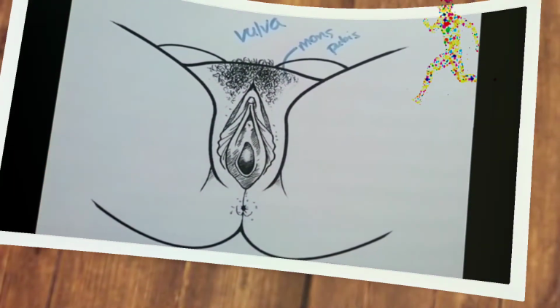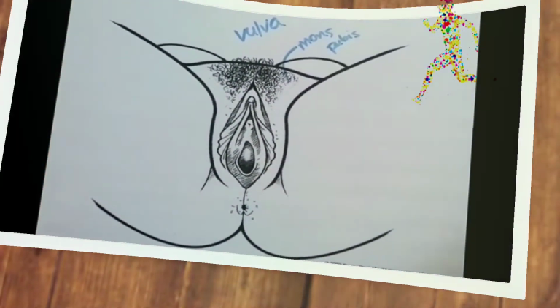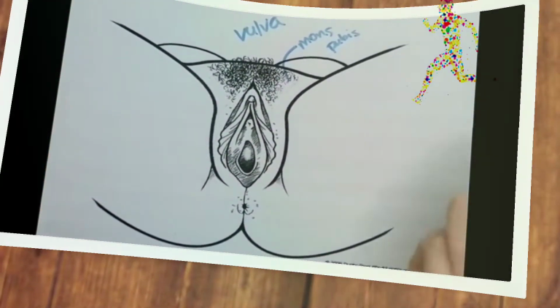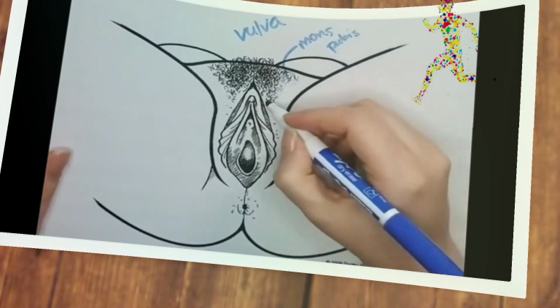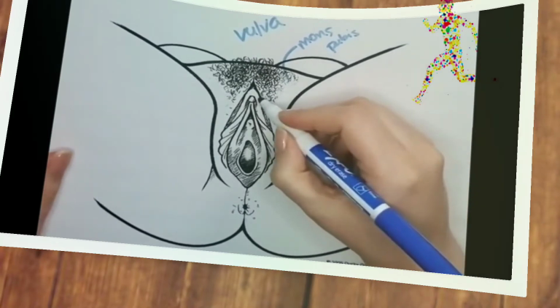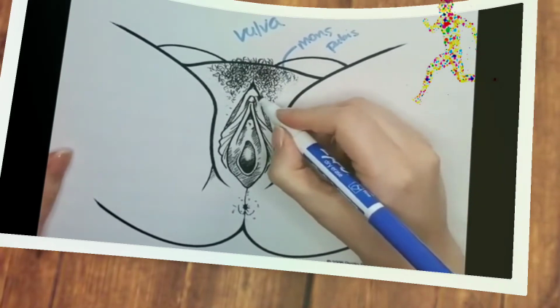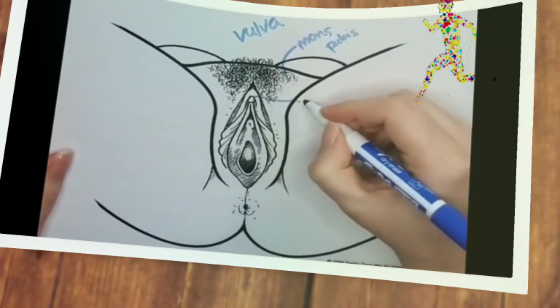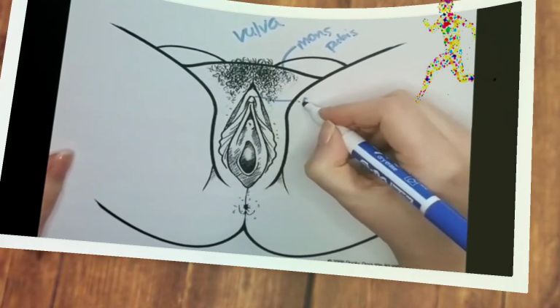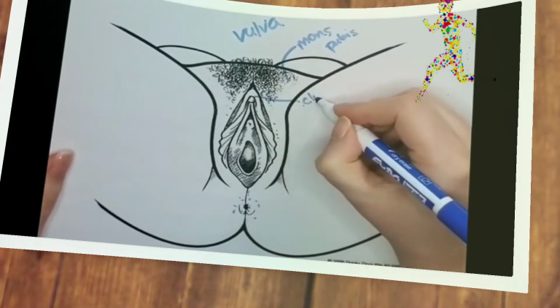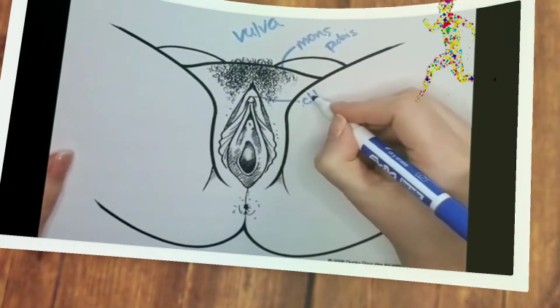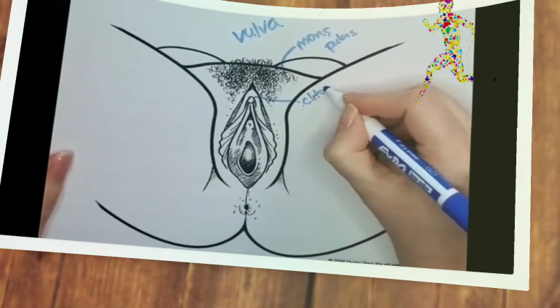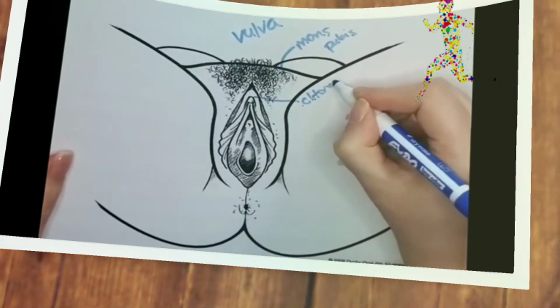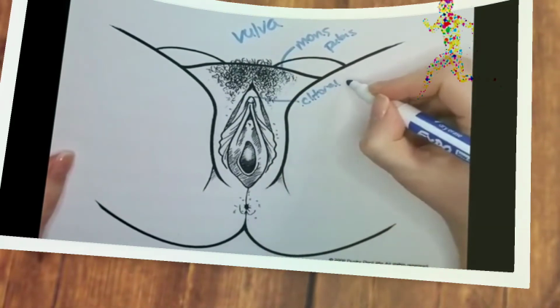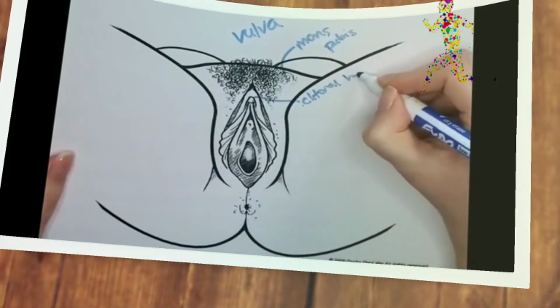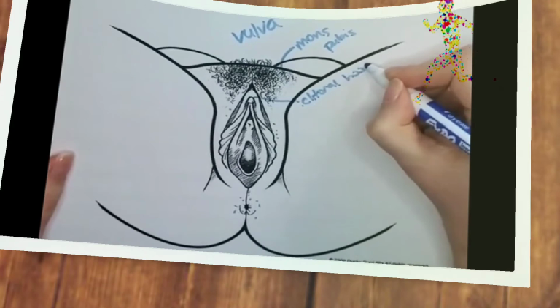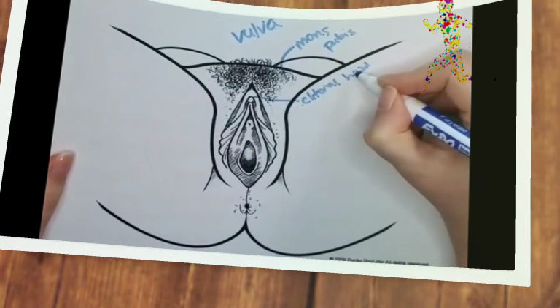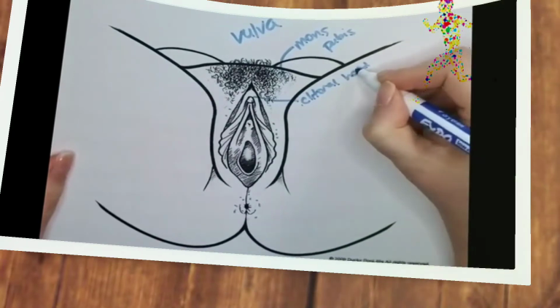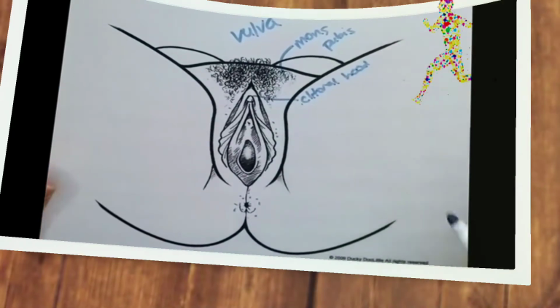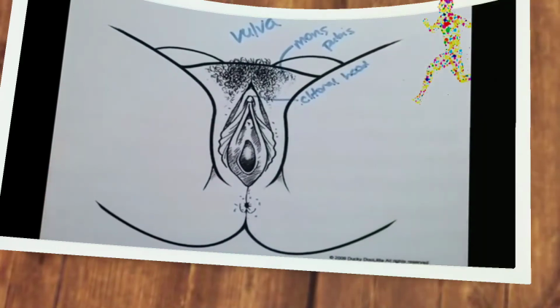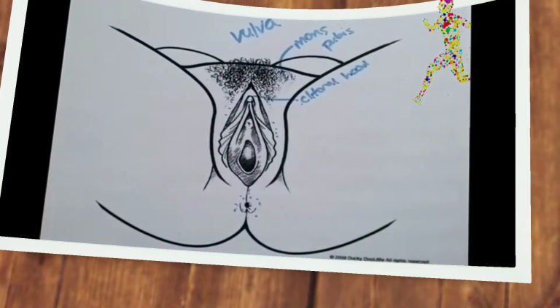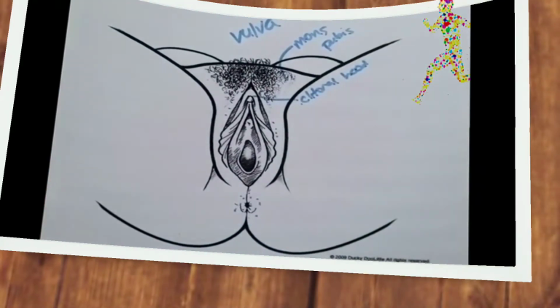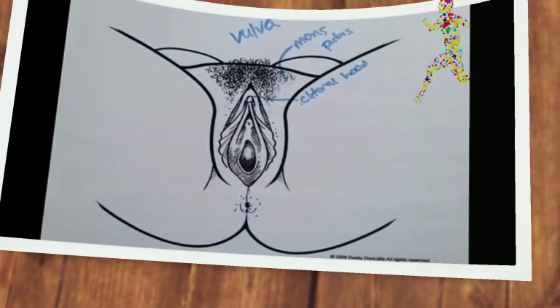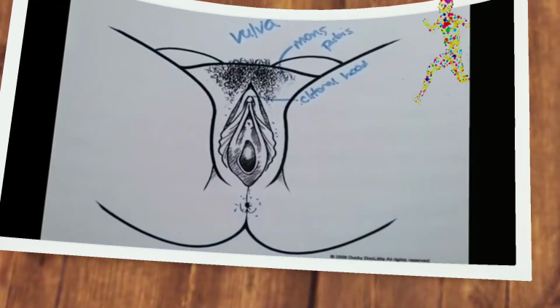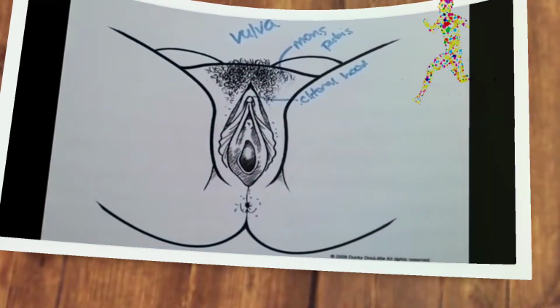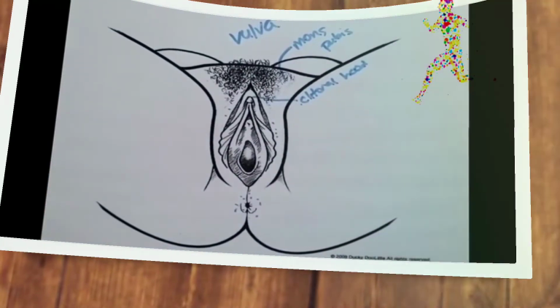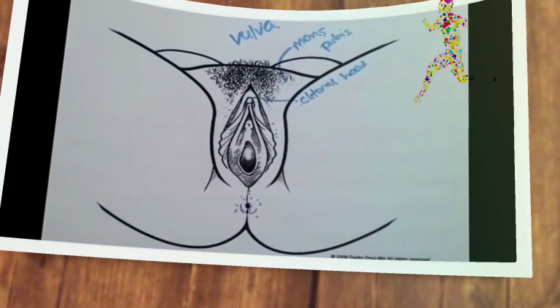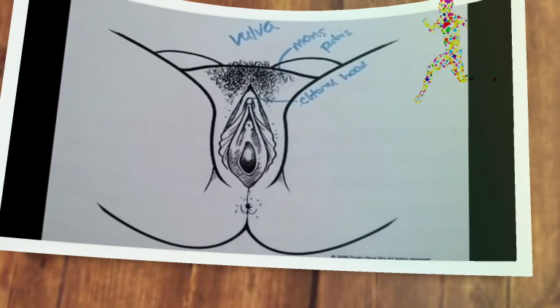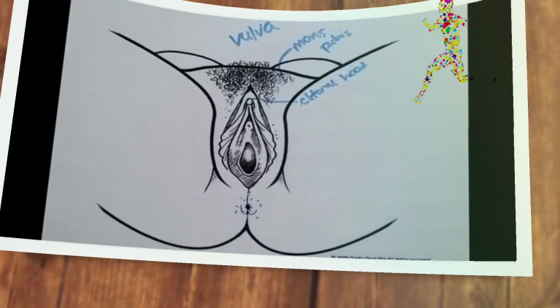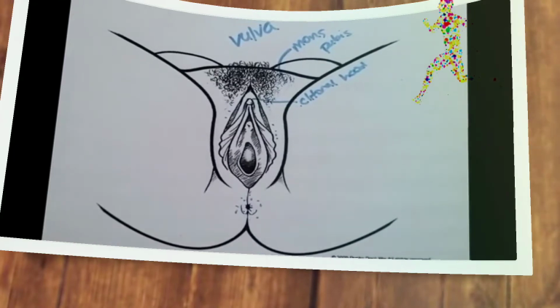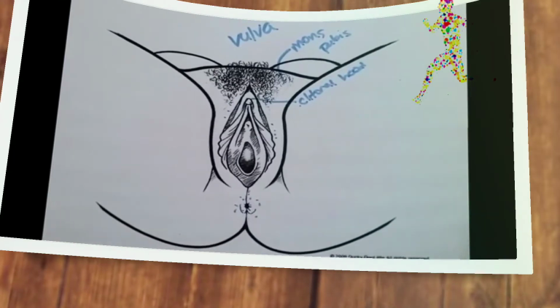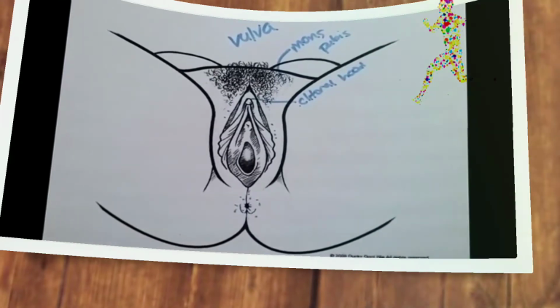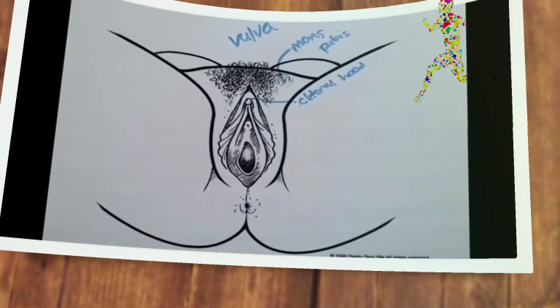The next spot over here is the clitoral hood, which is skin that goes over the clitoral glans — the tip of the clitoris that folks can see often, particularly when aroused.